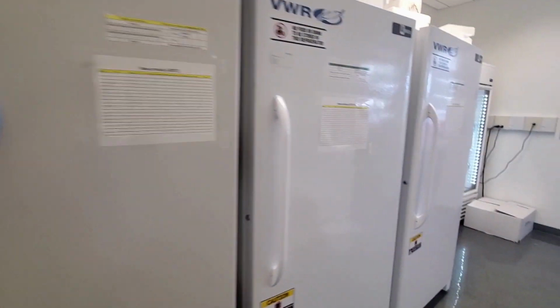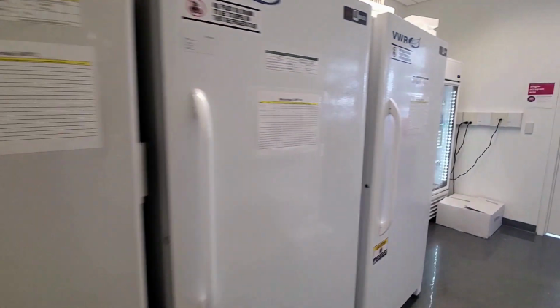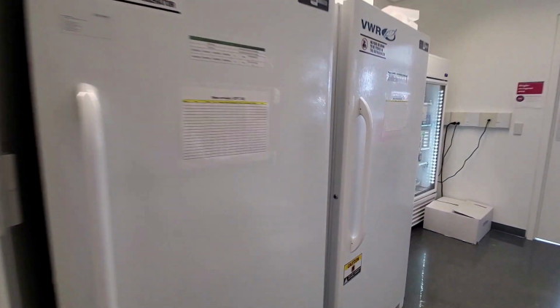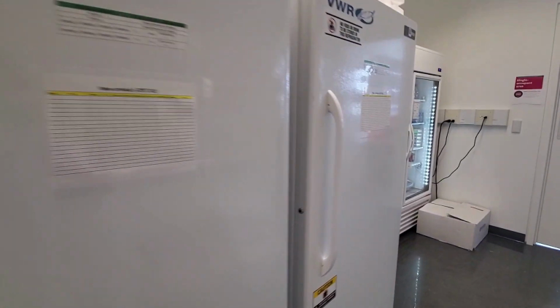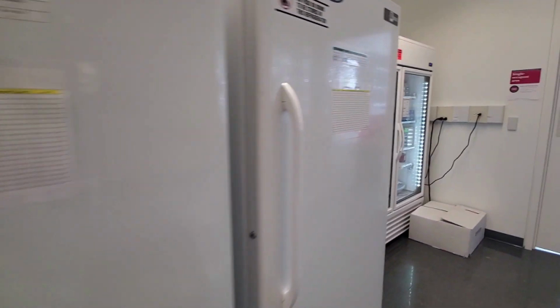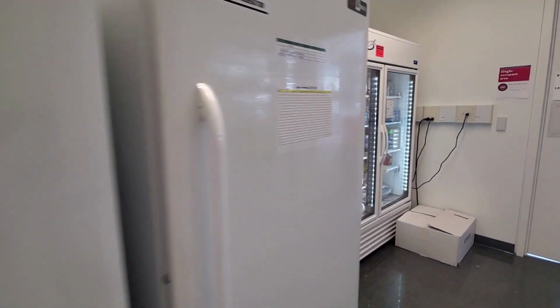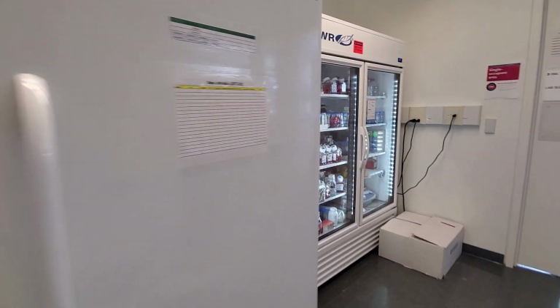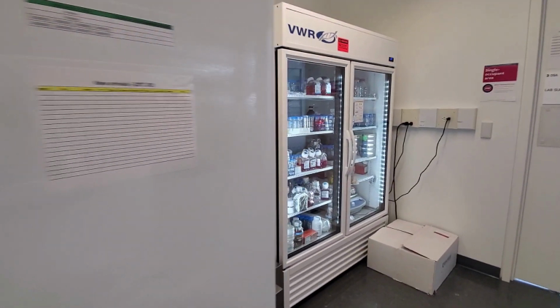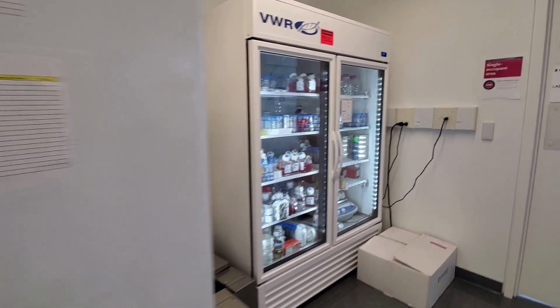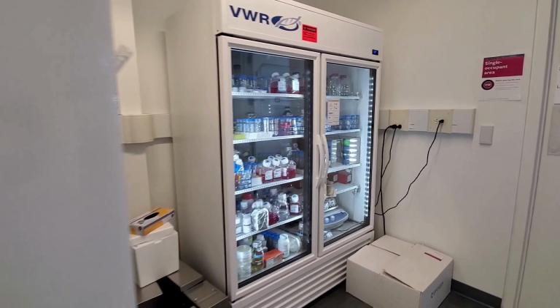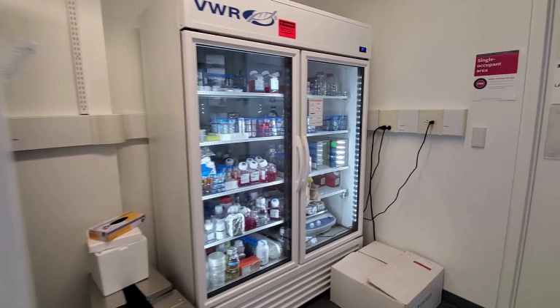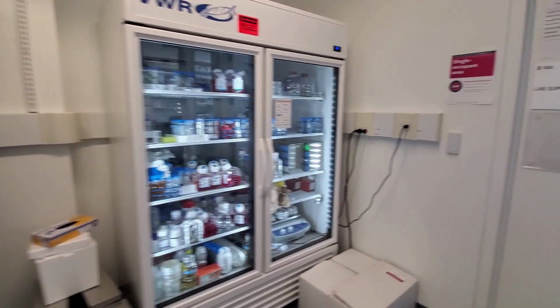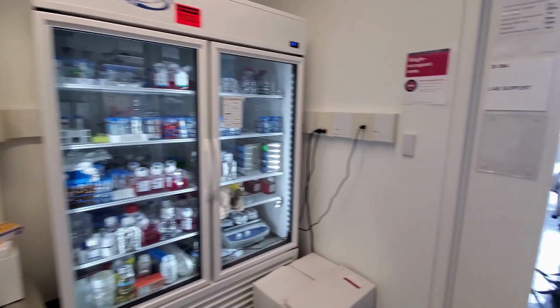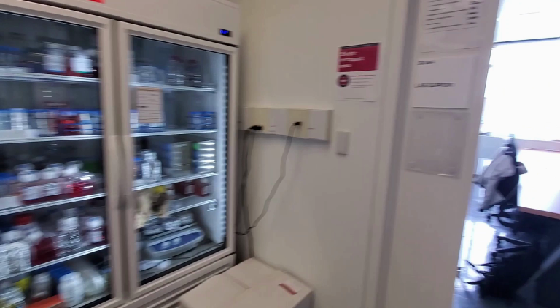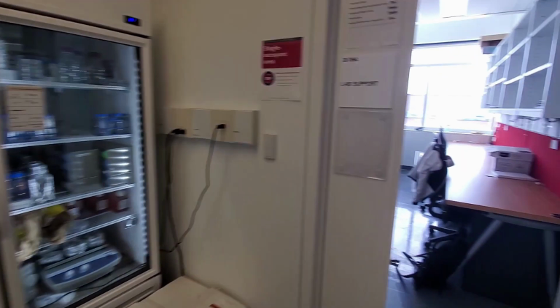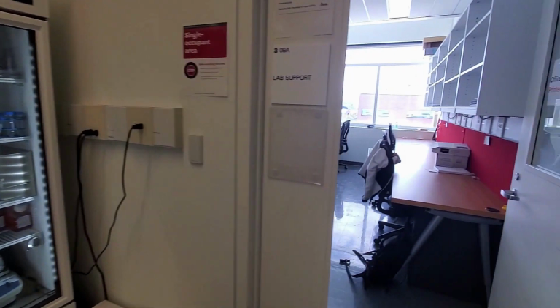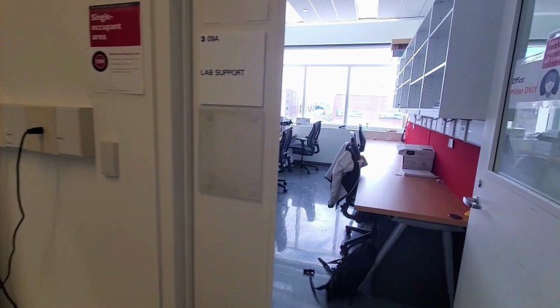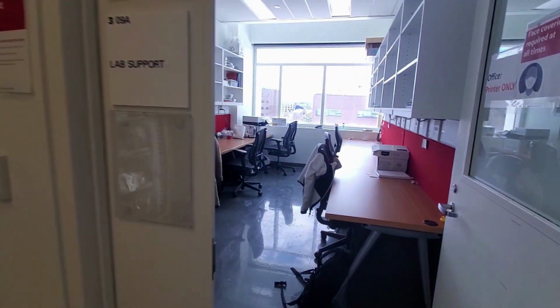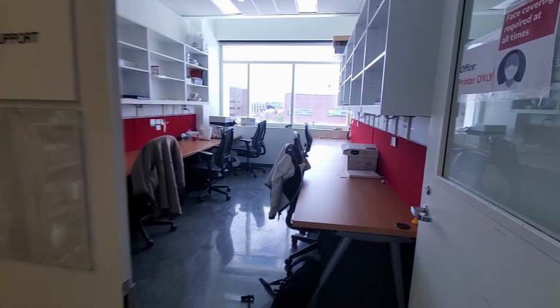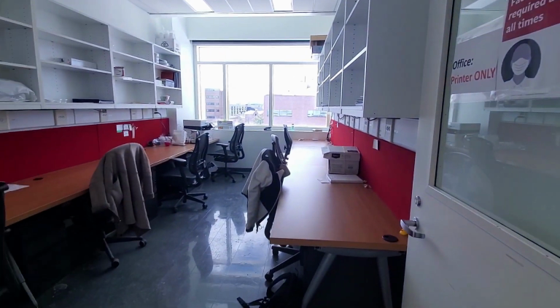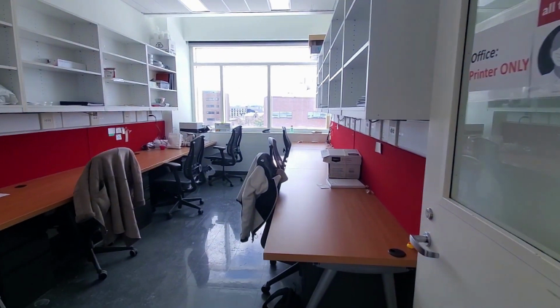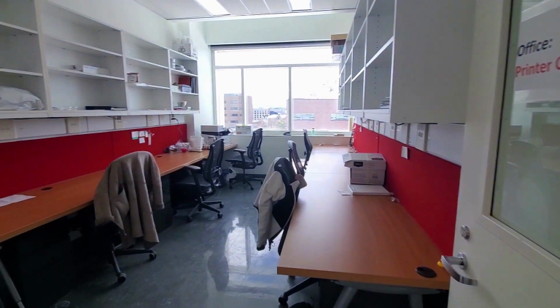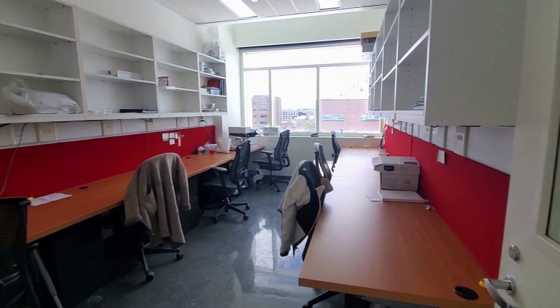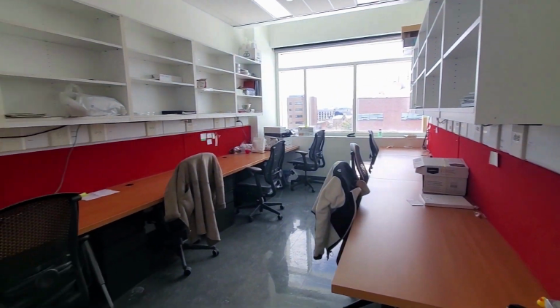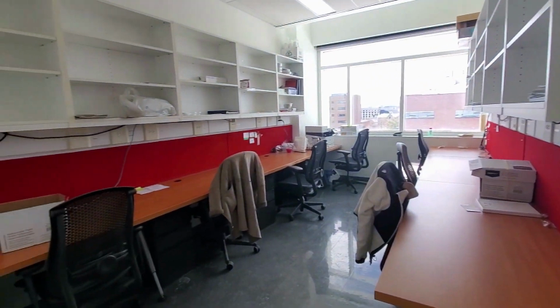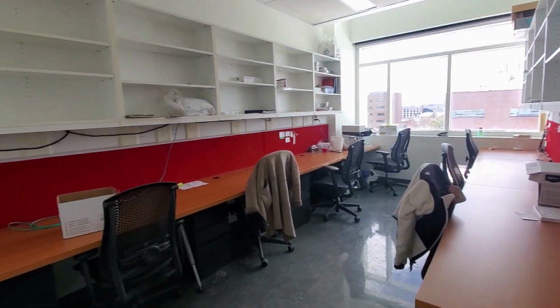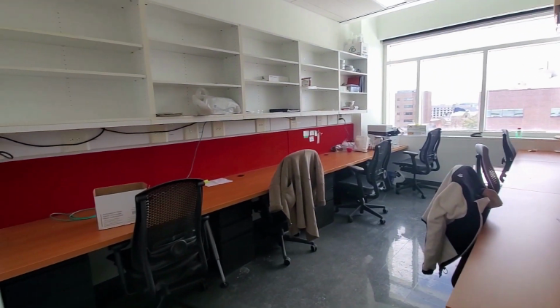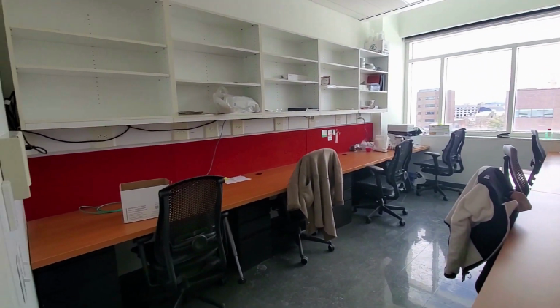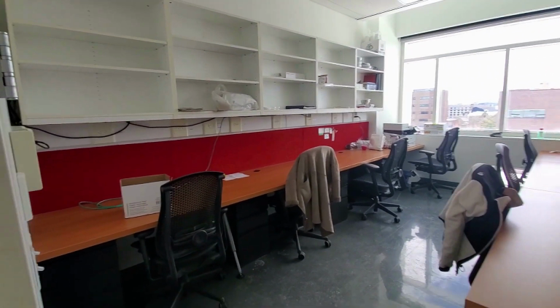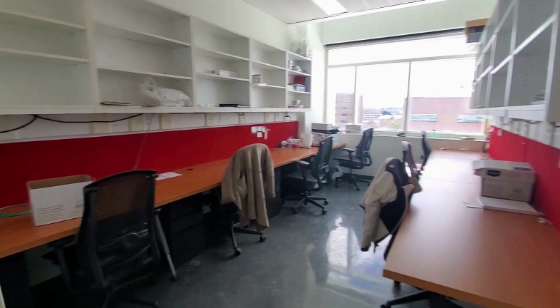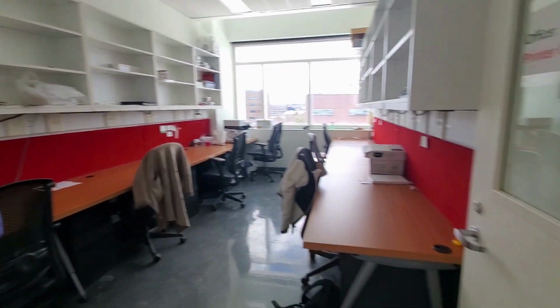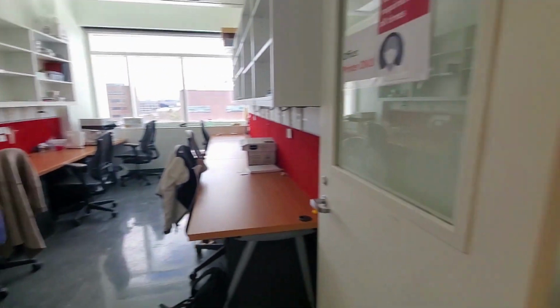Then we've got cold storage with fridges and freezers. Now we've got the student office space, which is empty because of COVID, but usually a very fun place to work.